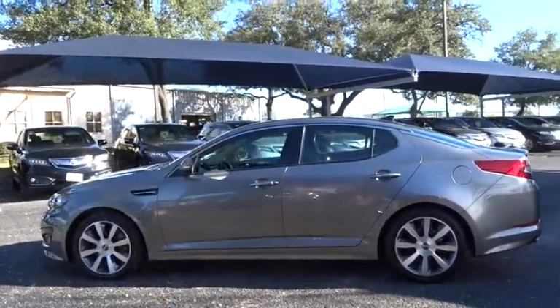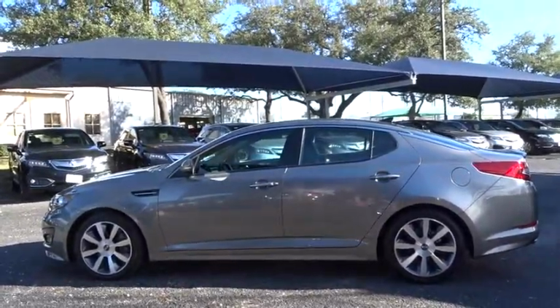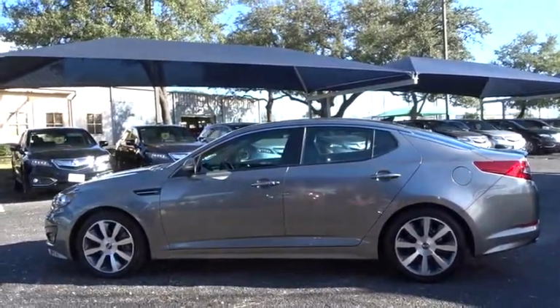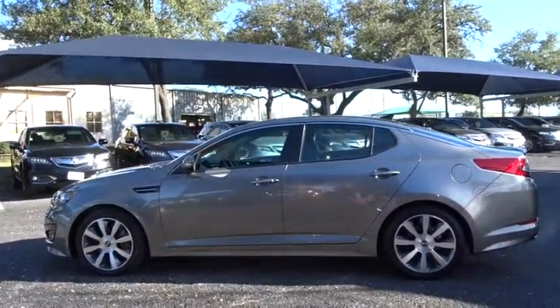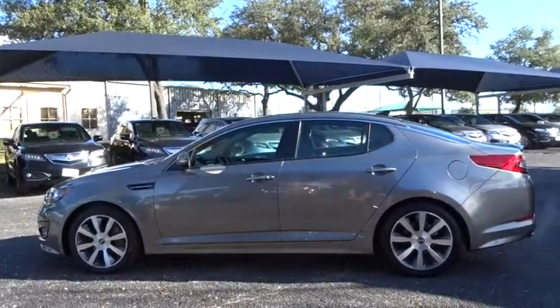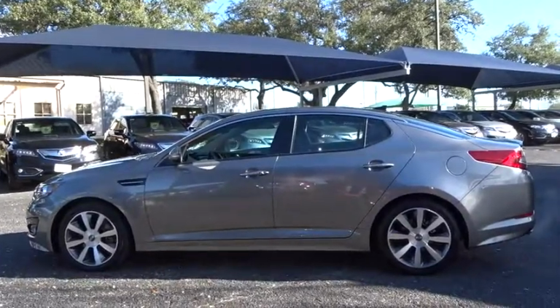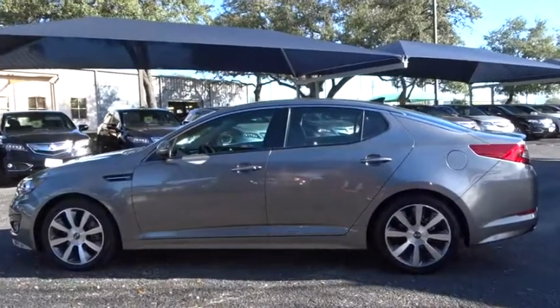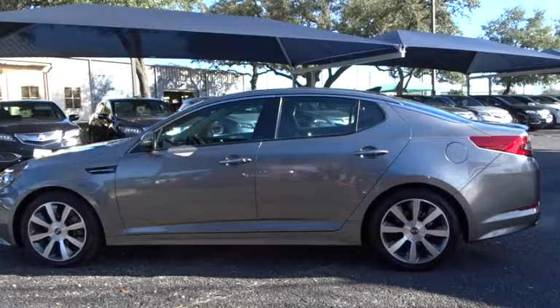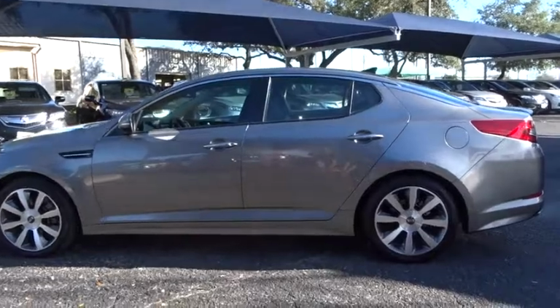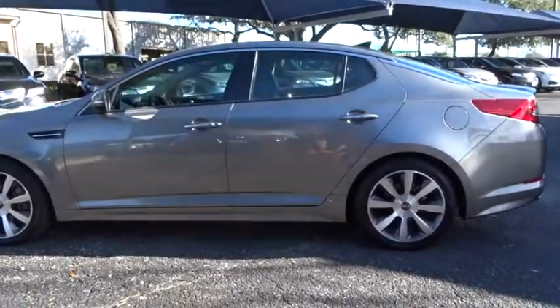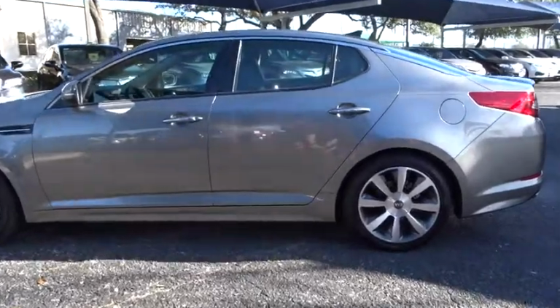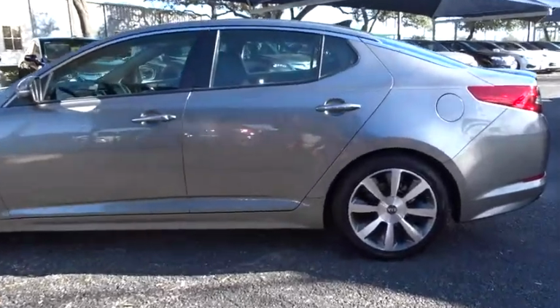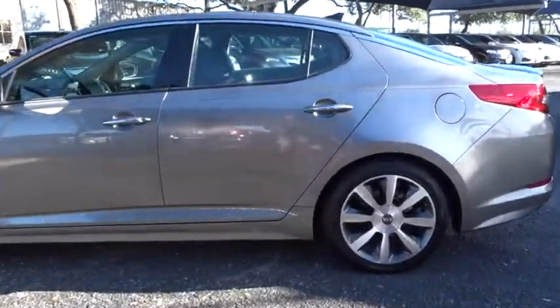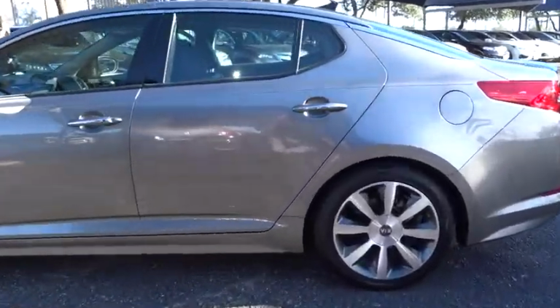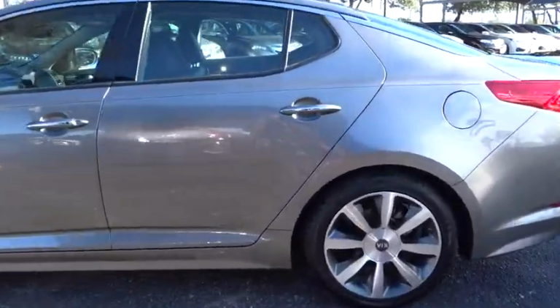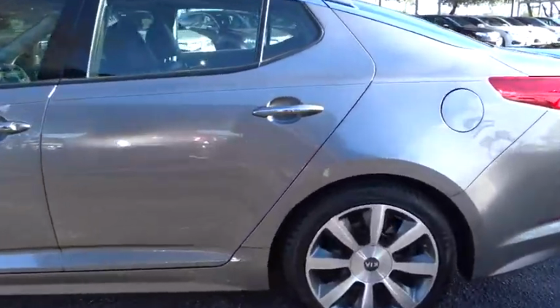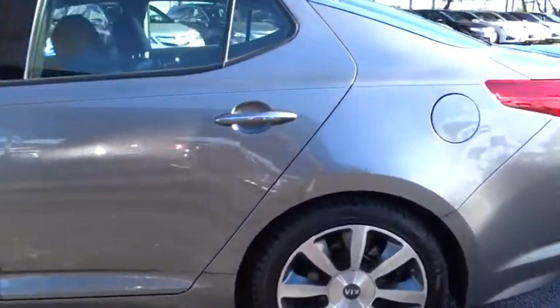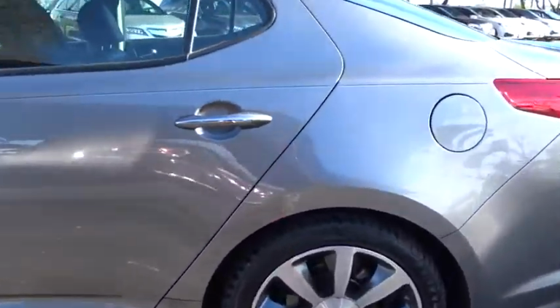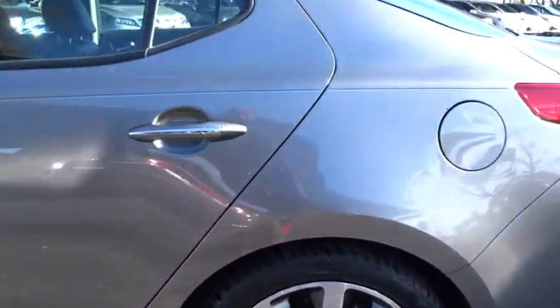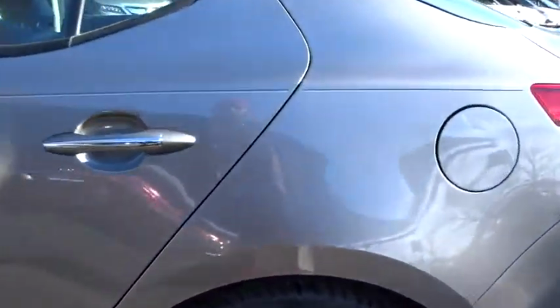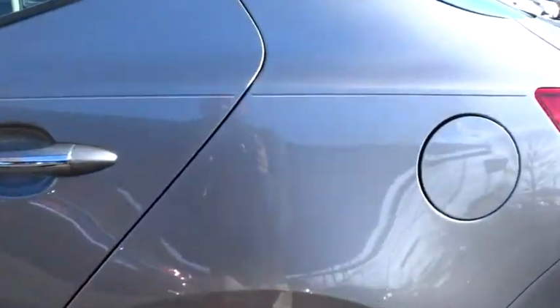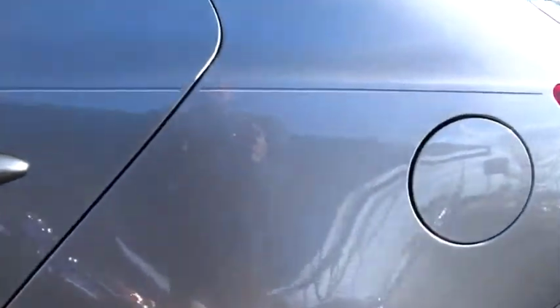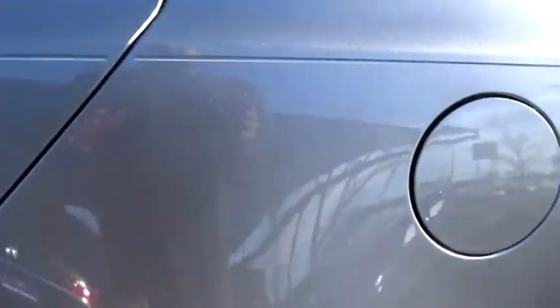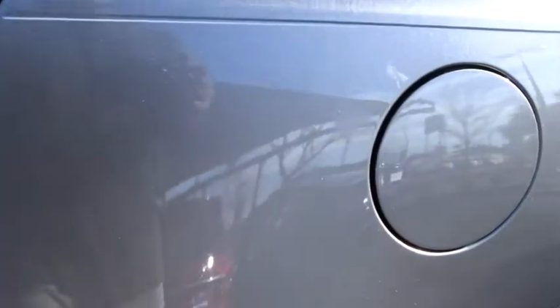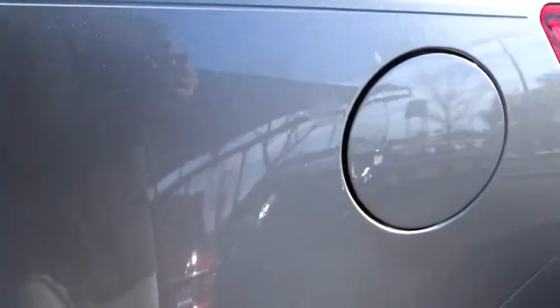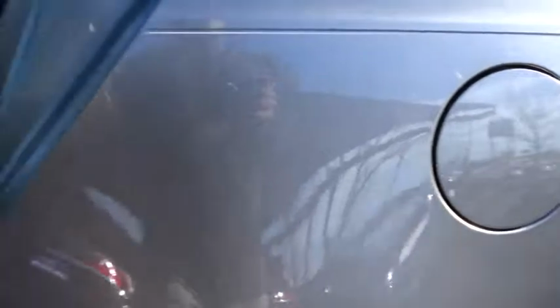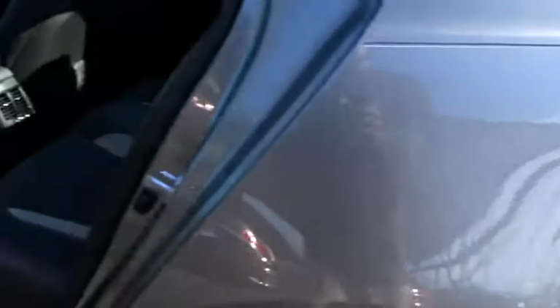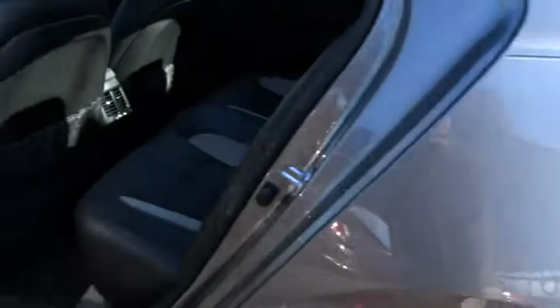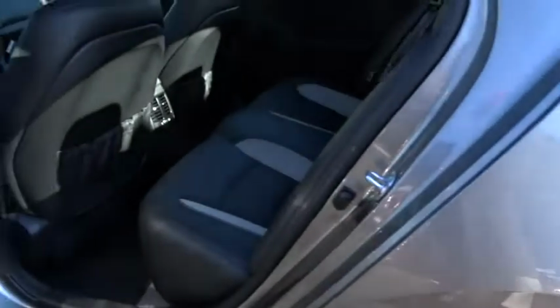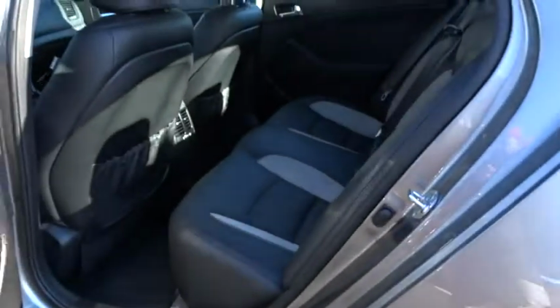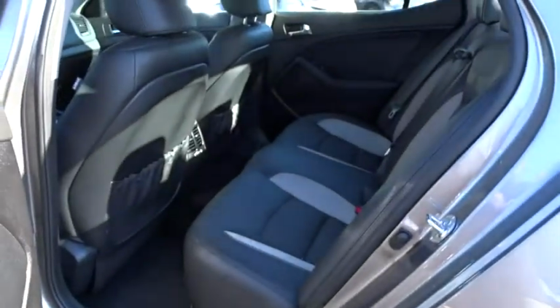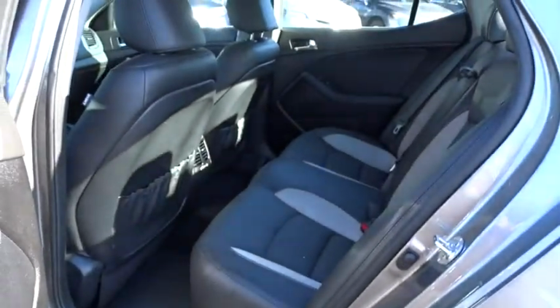Traction control, anti-lock braking system, stability control, keyless entry, steering wheel audio control, Bluetooth, leather wrapped steering wheel, power steering.